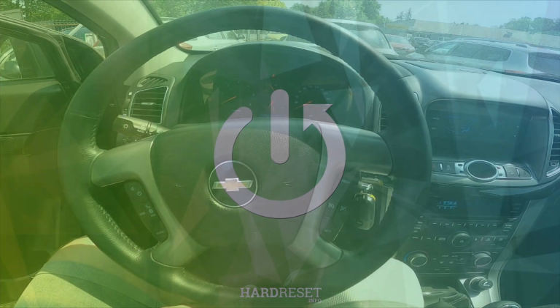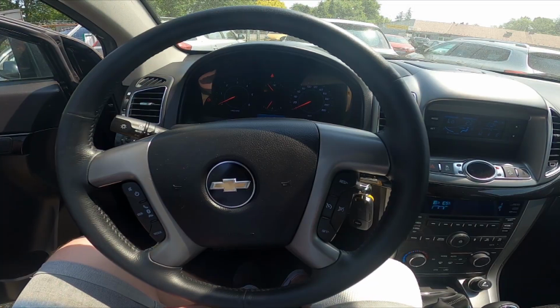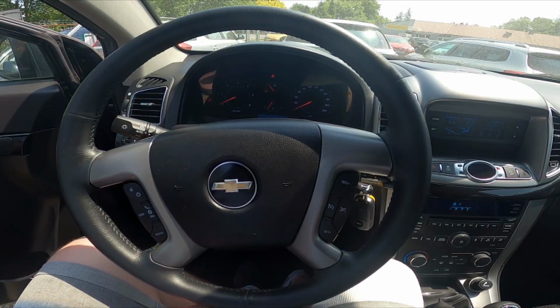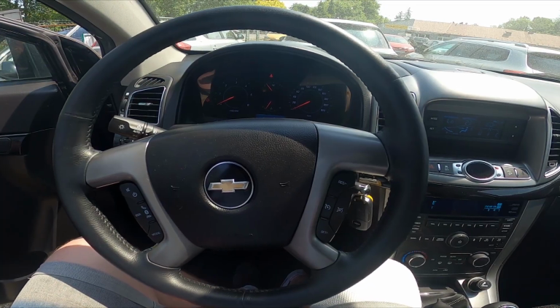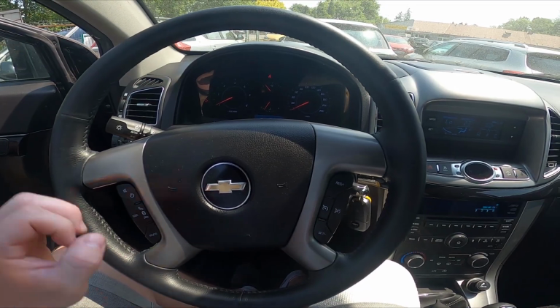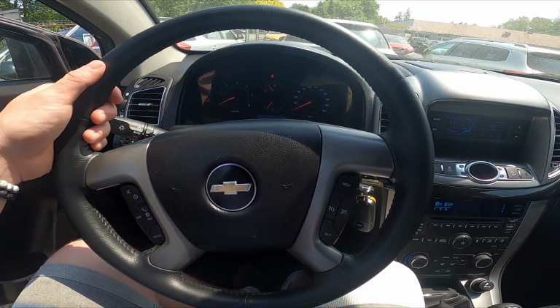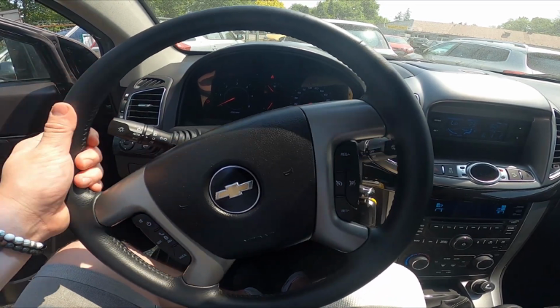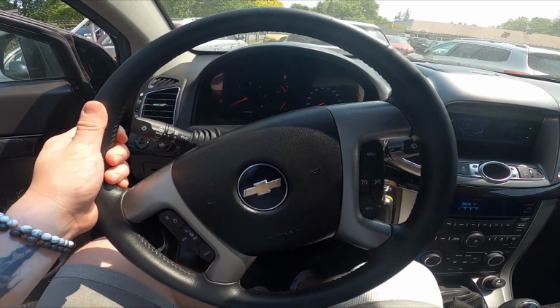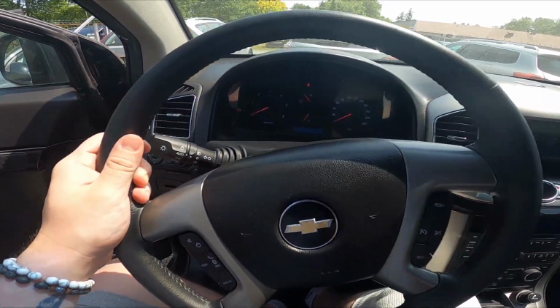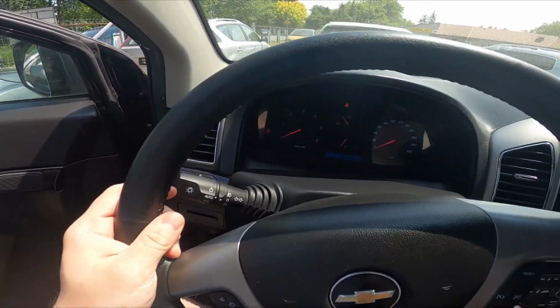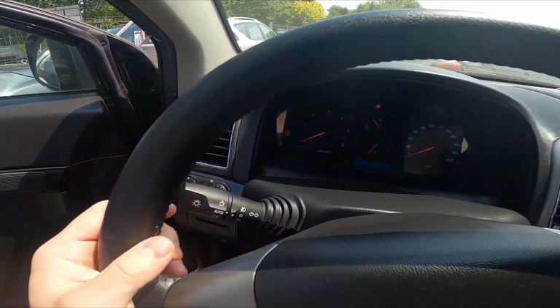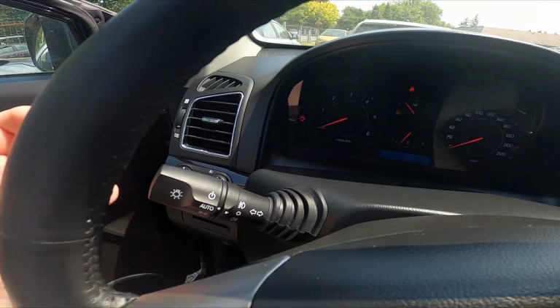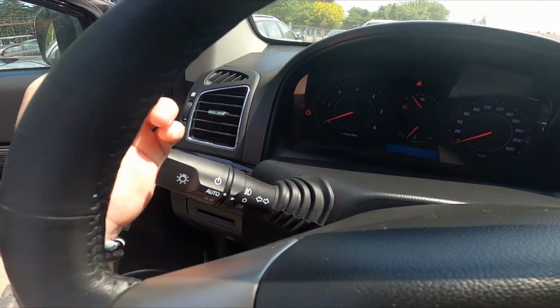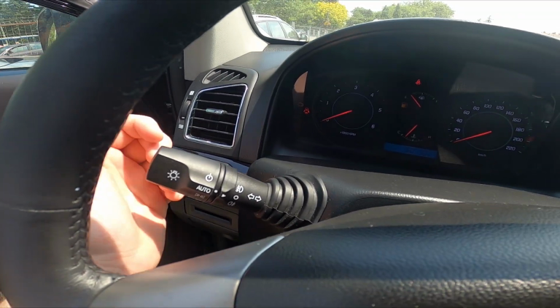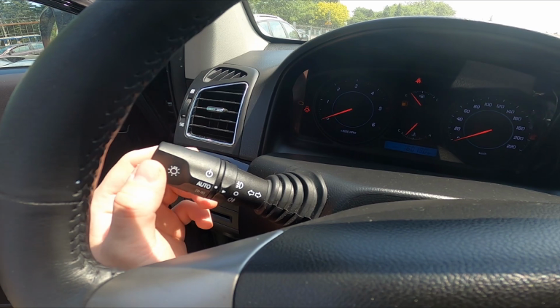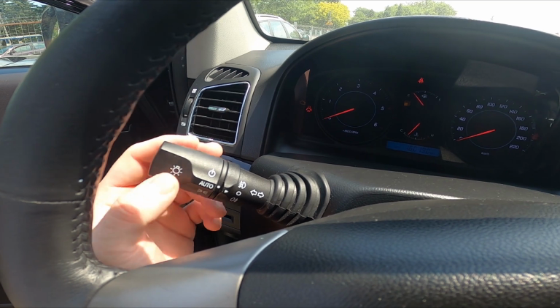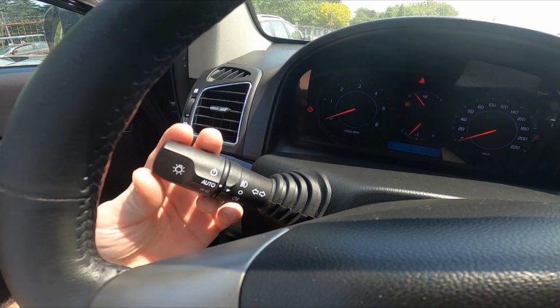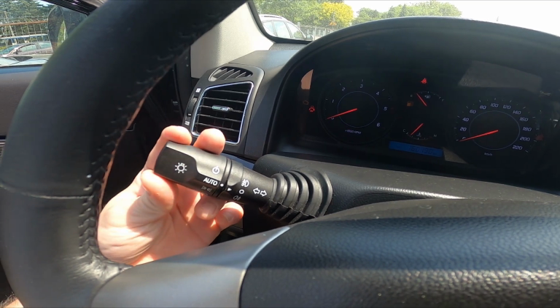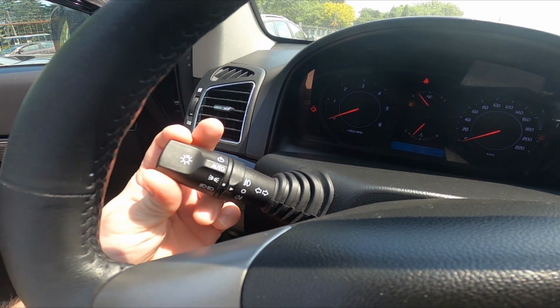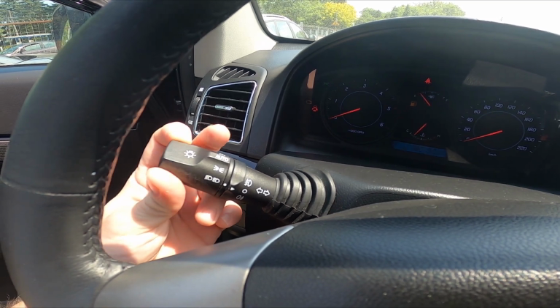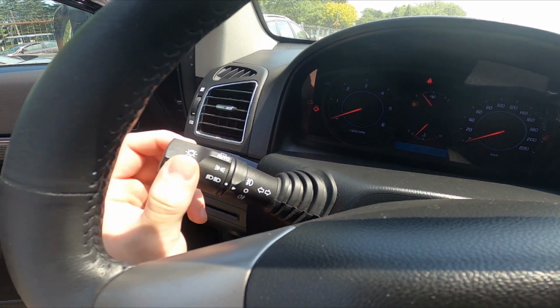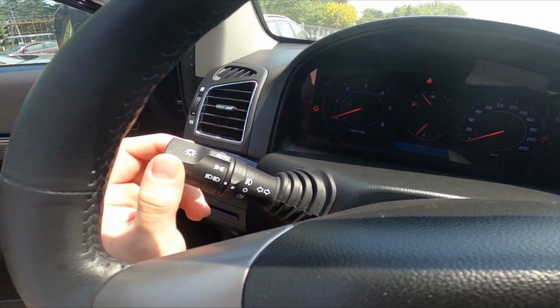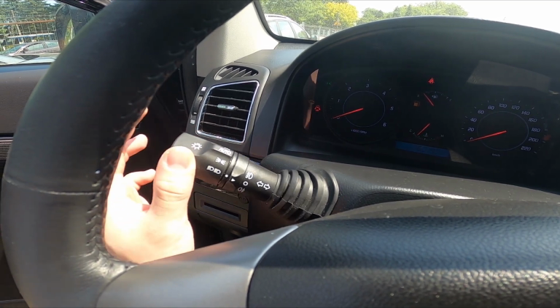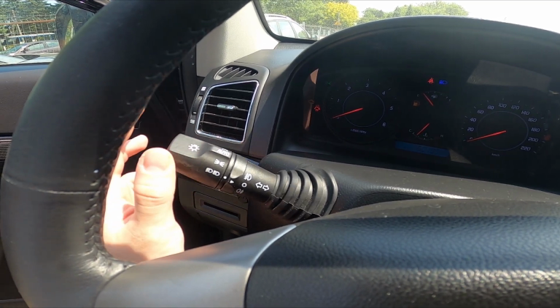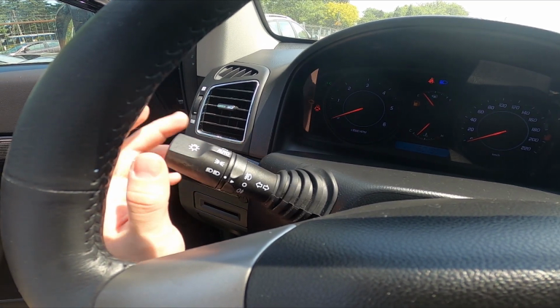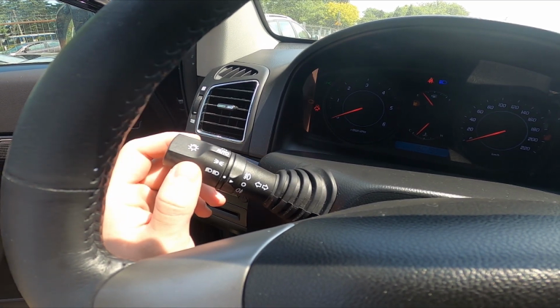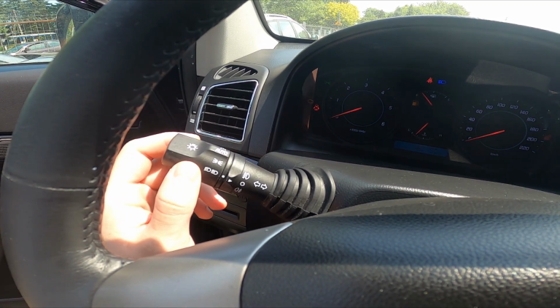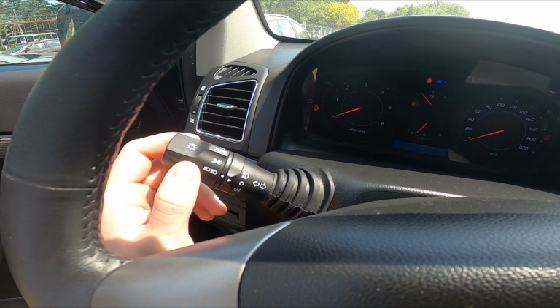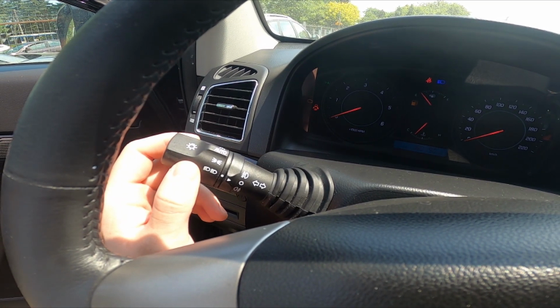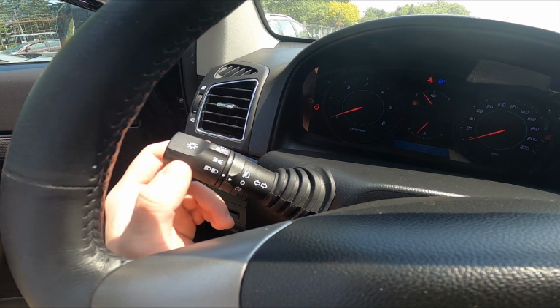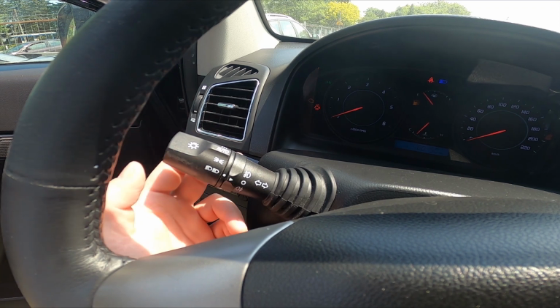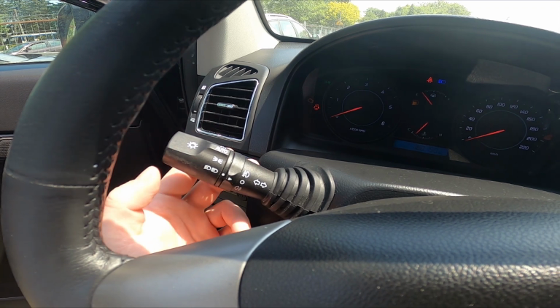In the beginning, let's take a look behind the left side of the steering wheel. Right here we've got this lever to enable high beam. First enable the dipped beam, and now push the lever forward. Now high beam is enabled constantly.